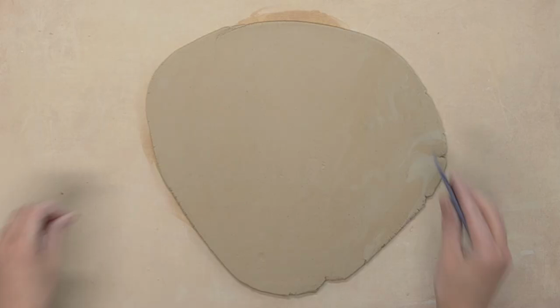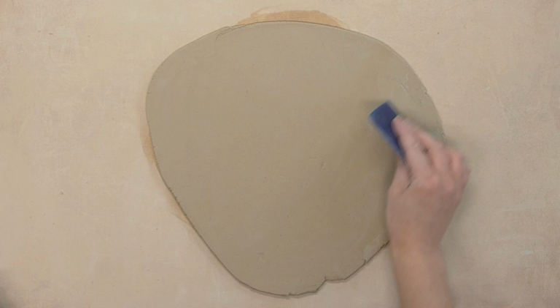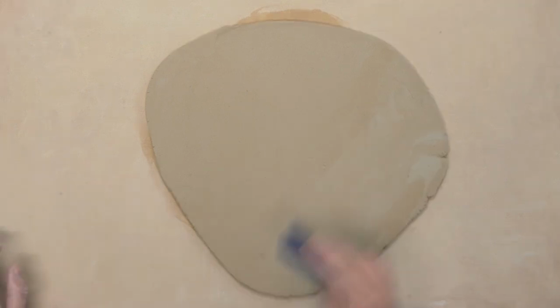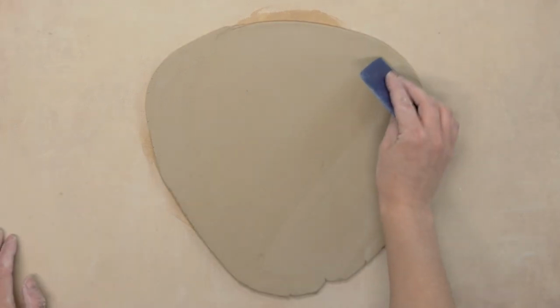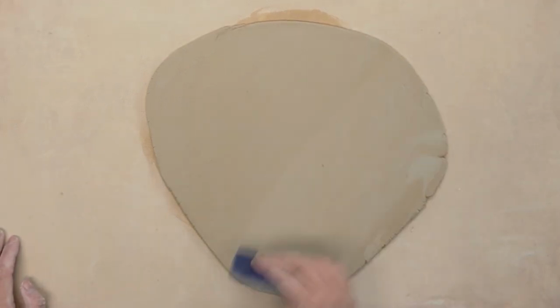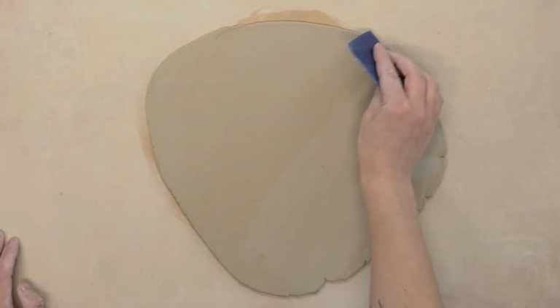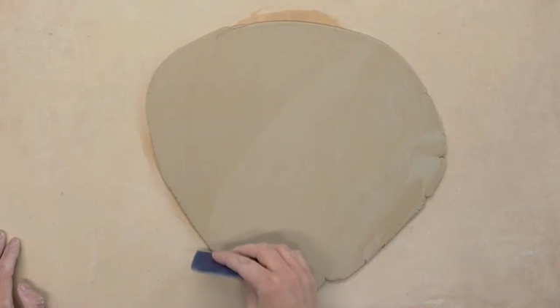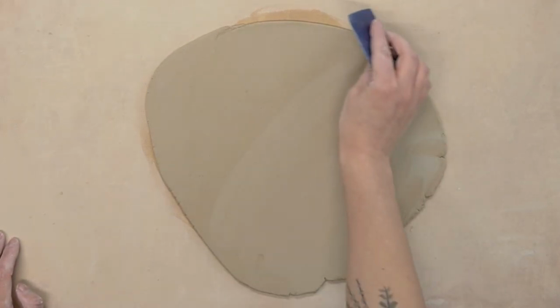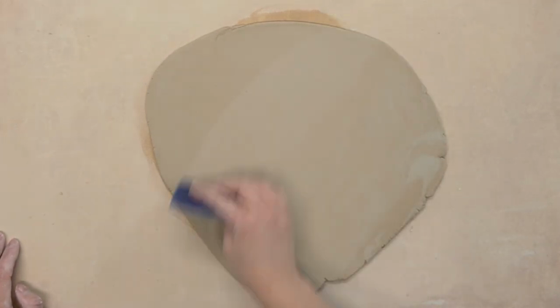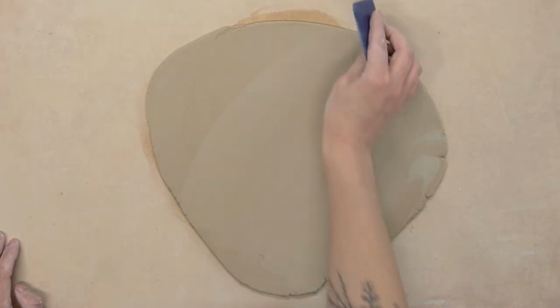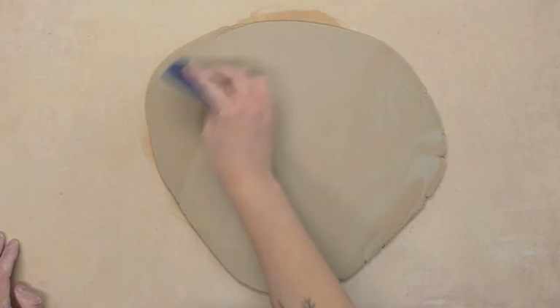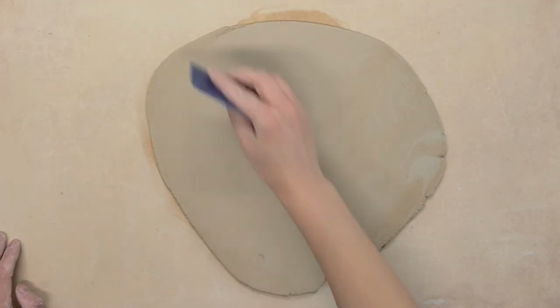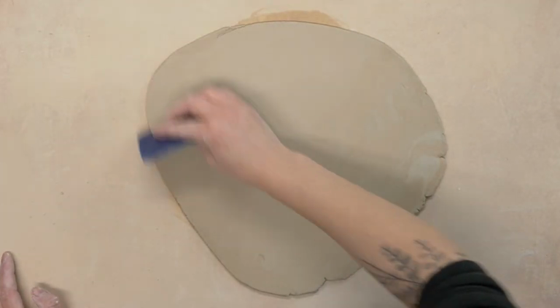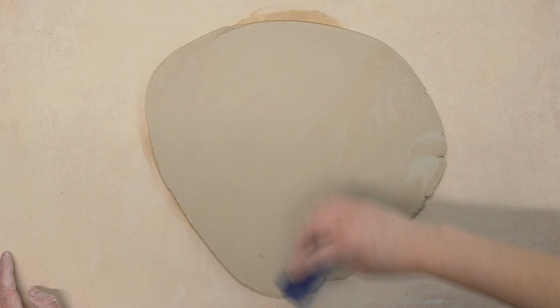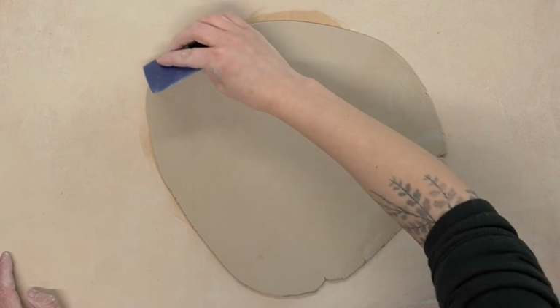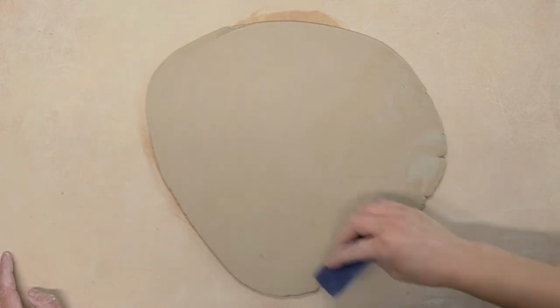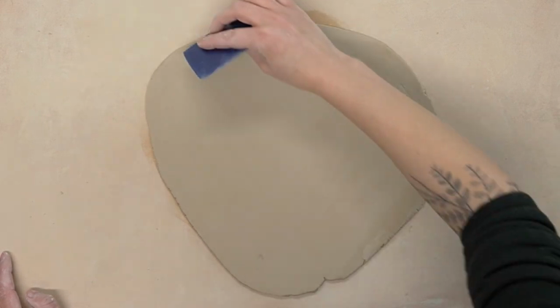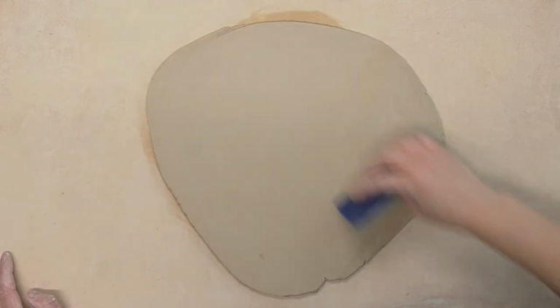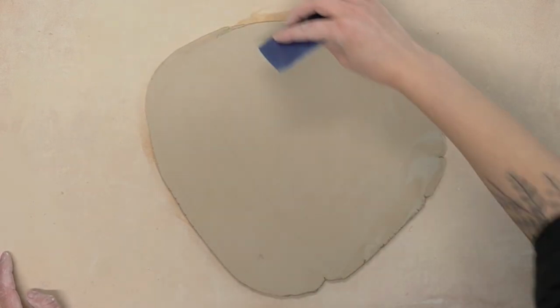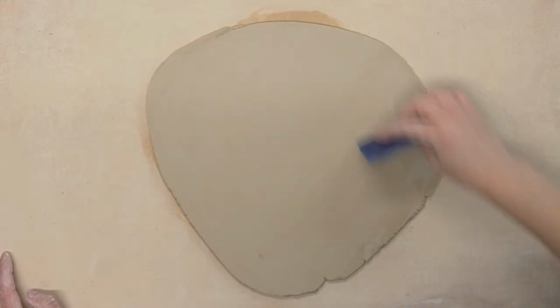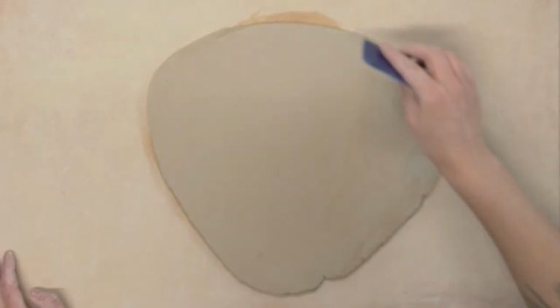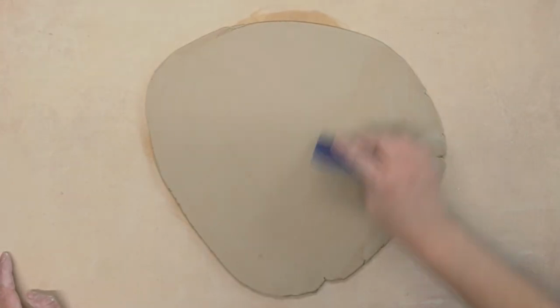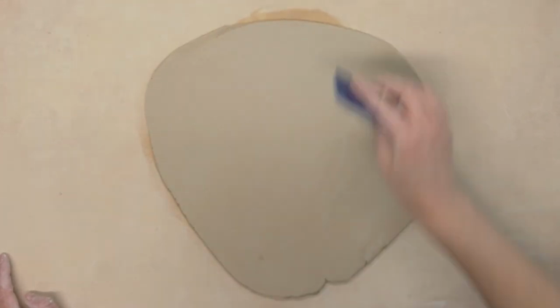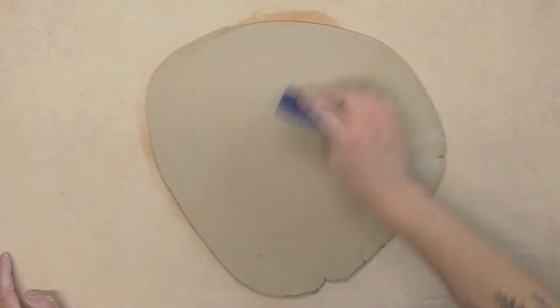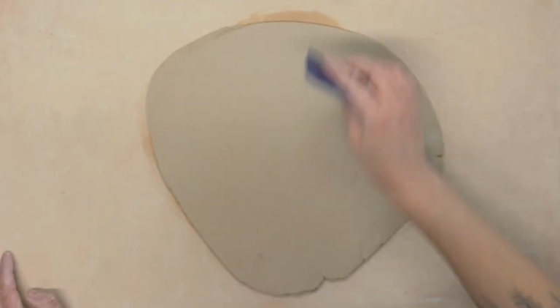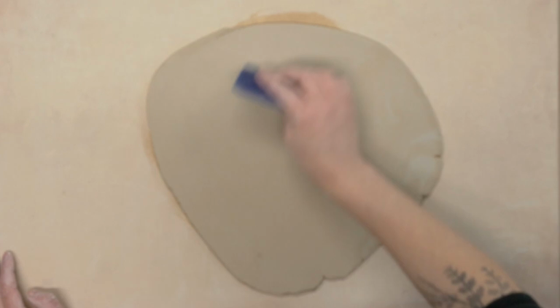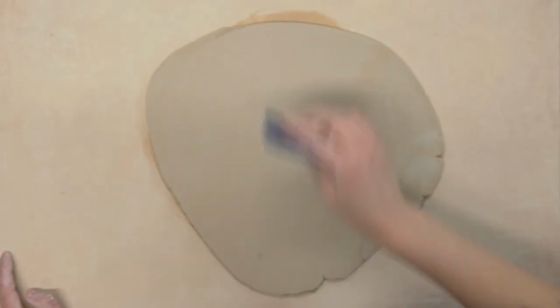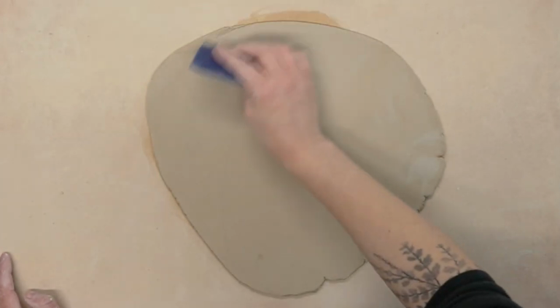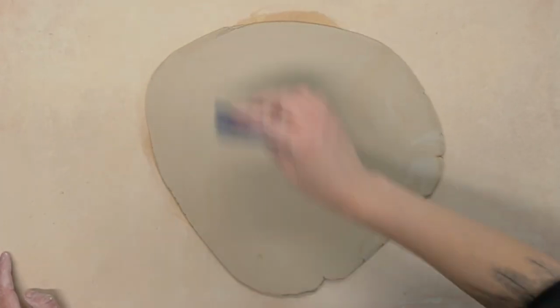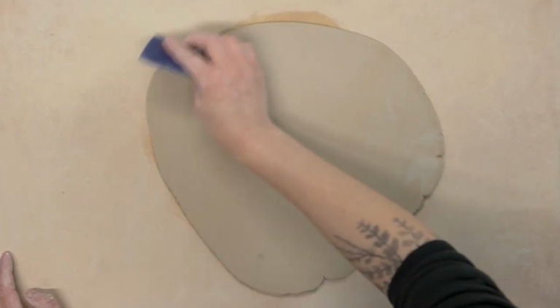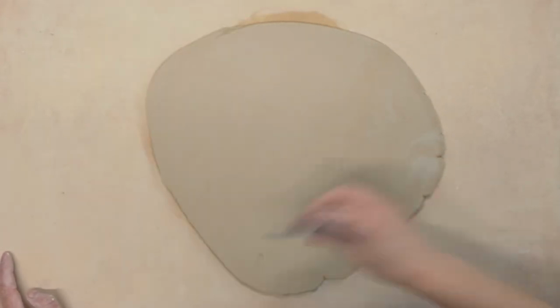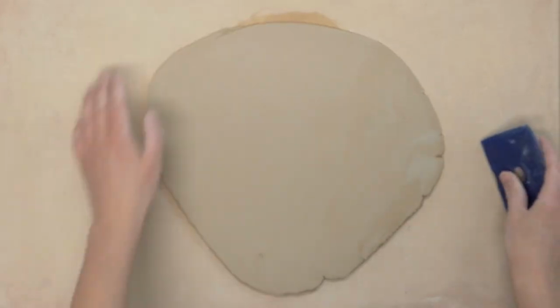Another thing that will help is to compress your slab with a rib. Any rib will work, but I like to use this blue Mud Tools rib. By the way, if you're curious about any of my tools, I will have a list of my favorite clay tools linked in the description.